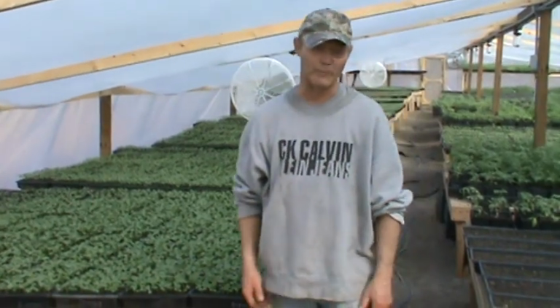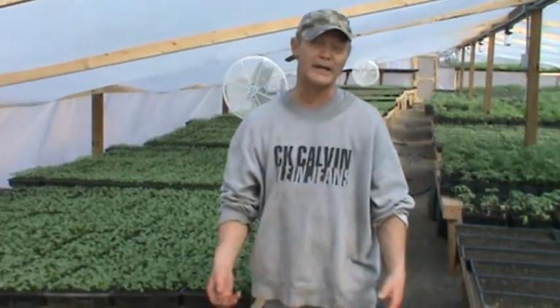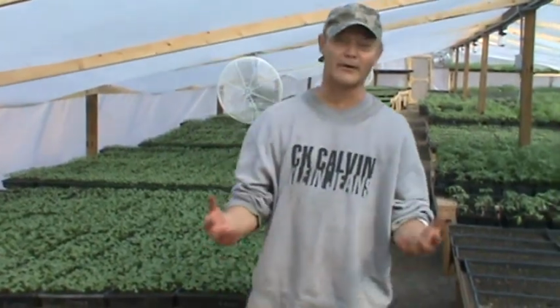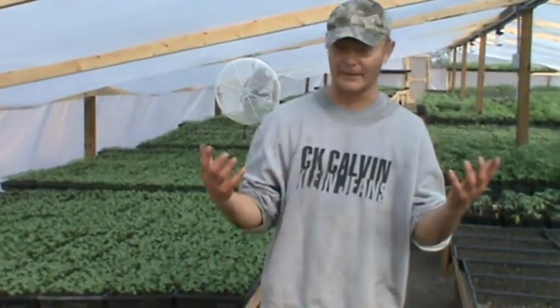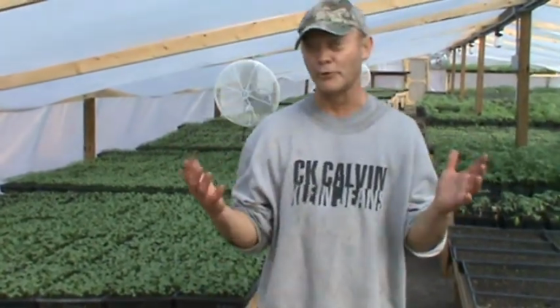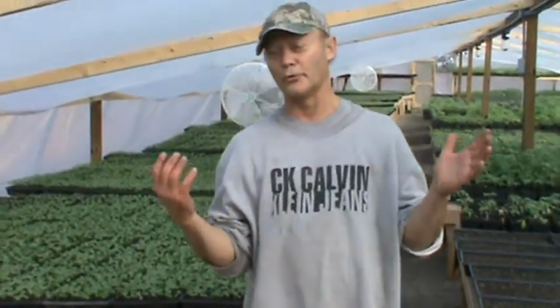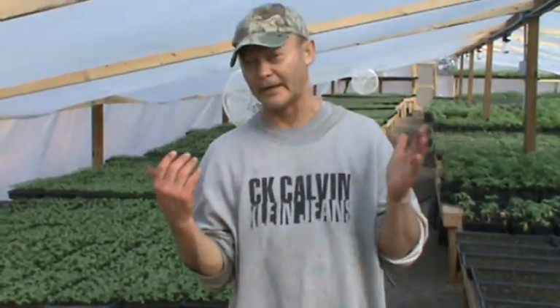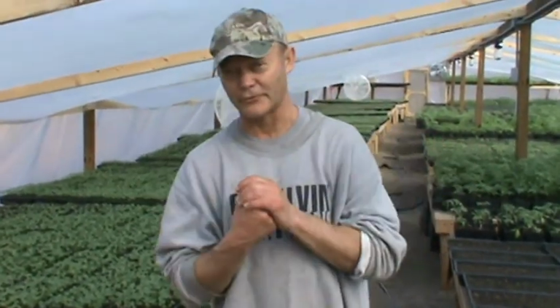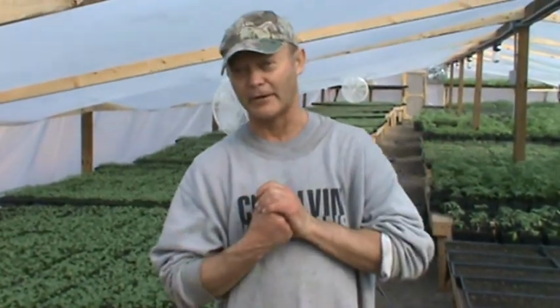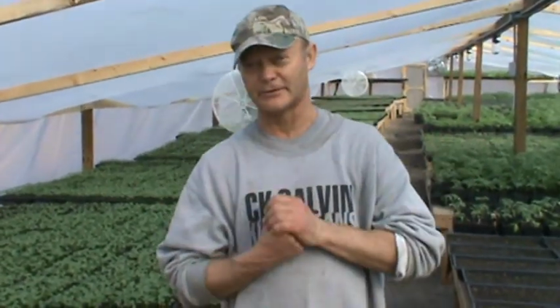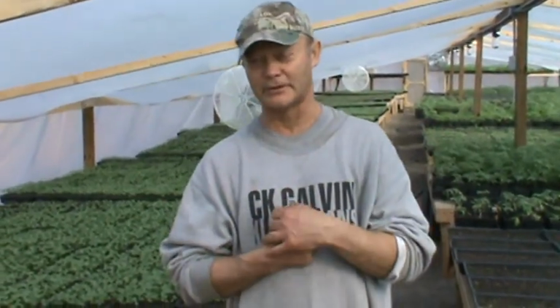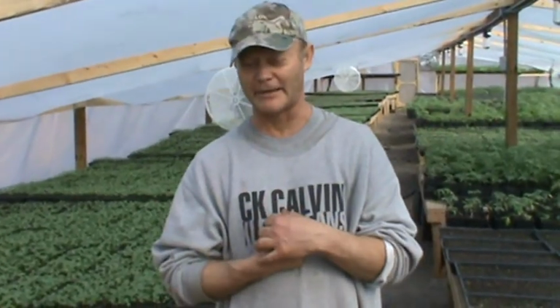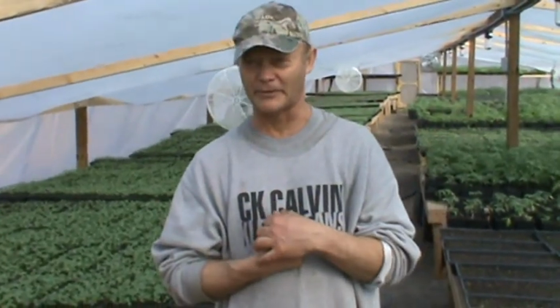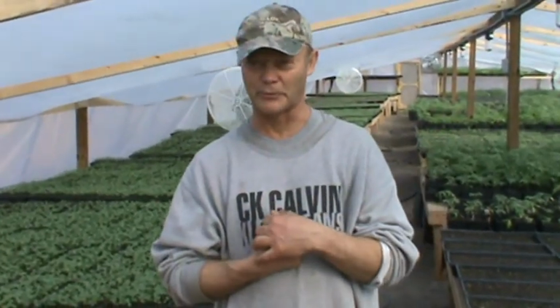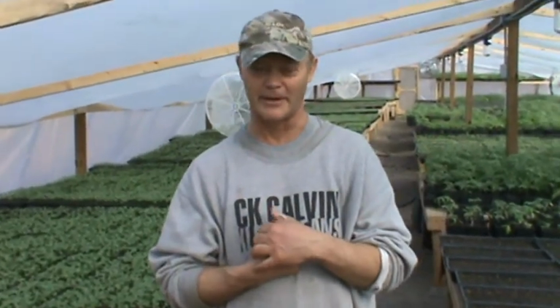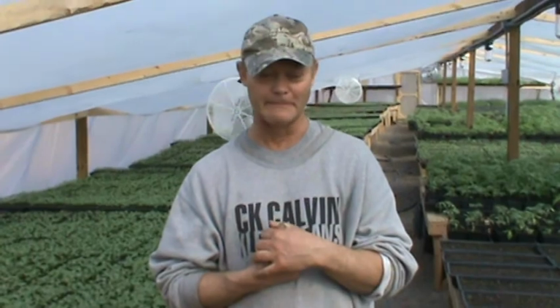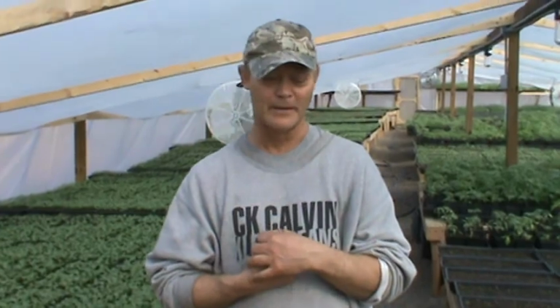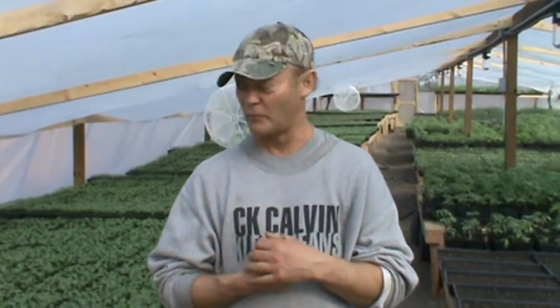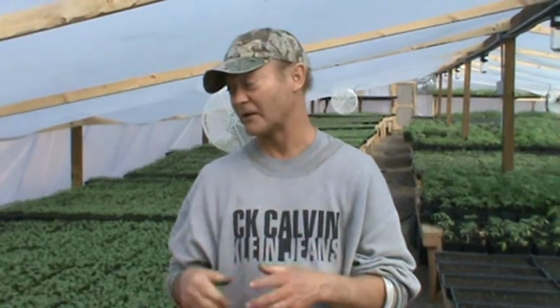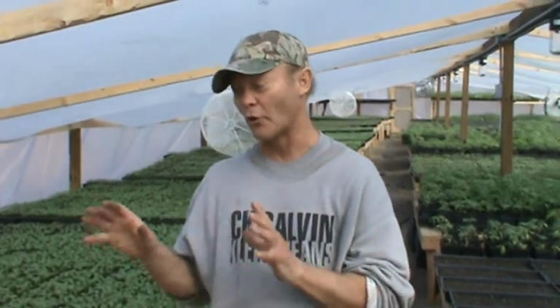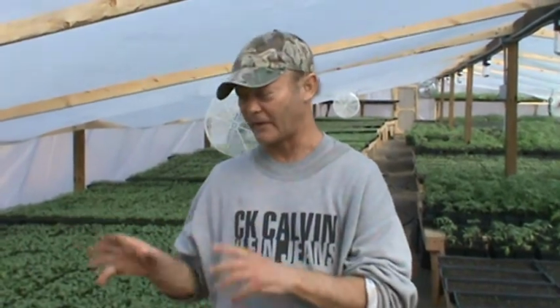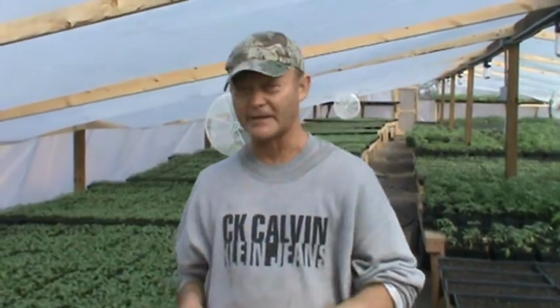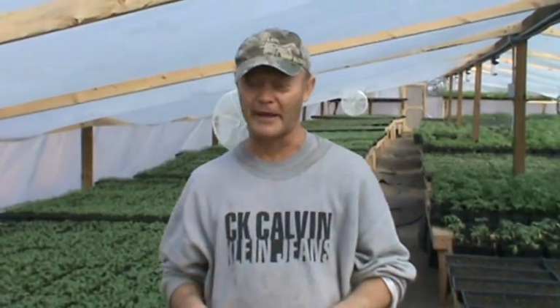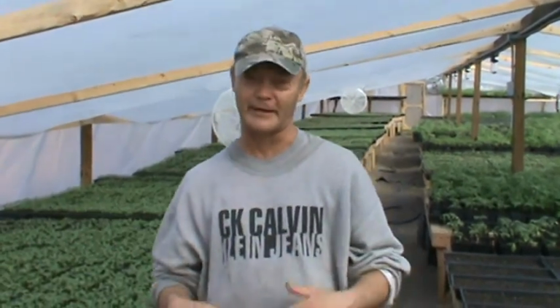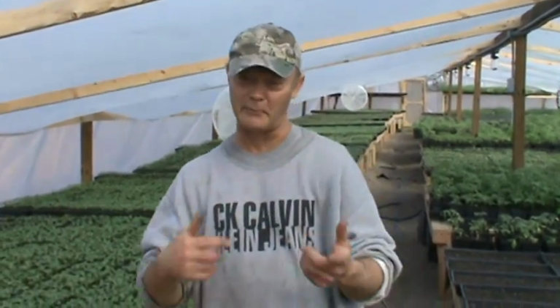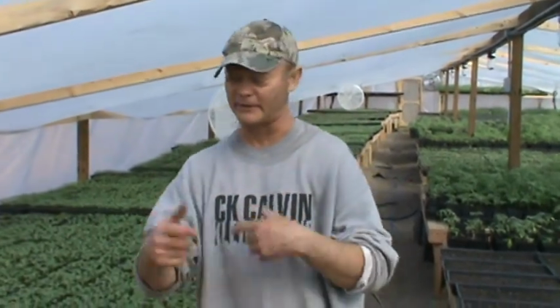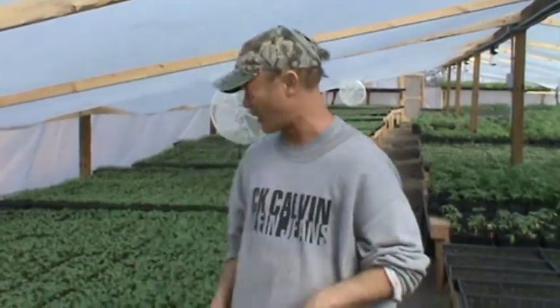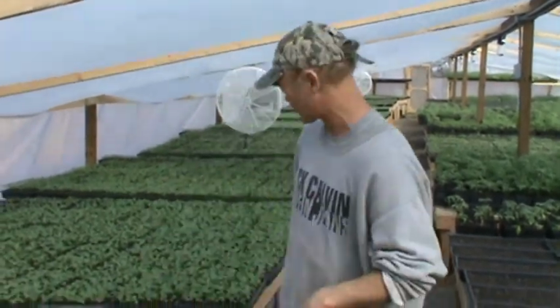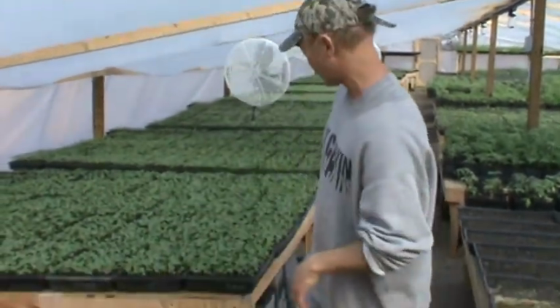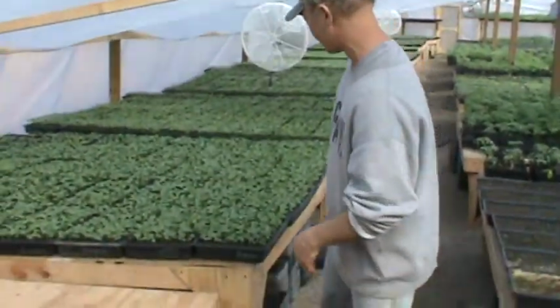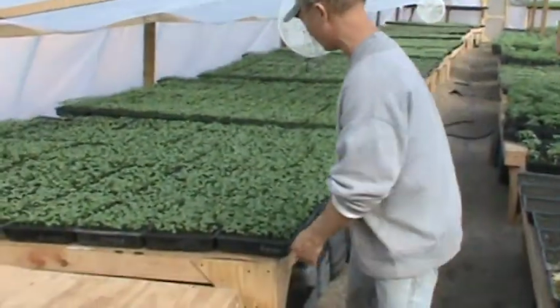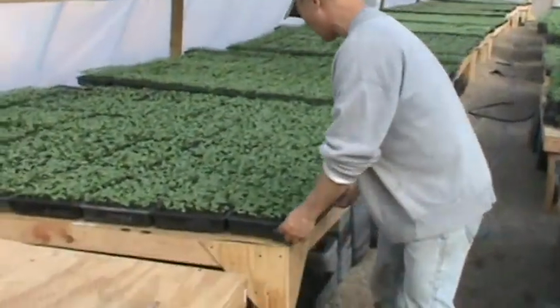We are in our new greenhouse. We are so excited about this one. We've got so many things planting and we wanted to share some of that excitement with you.